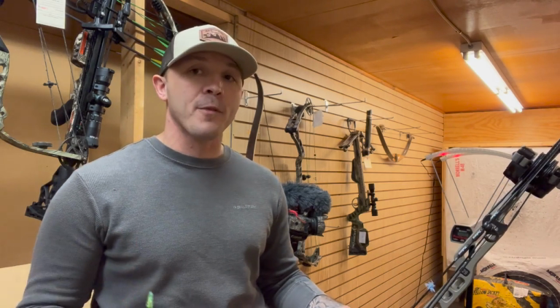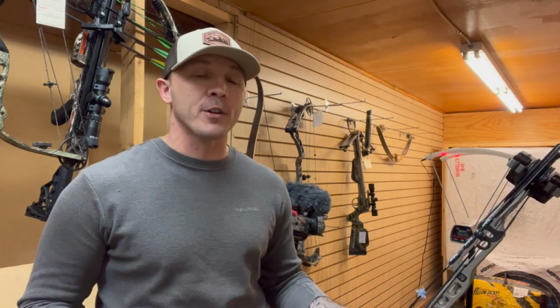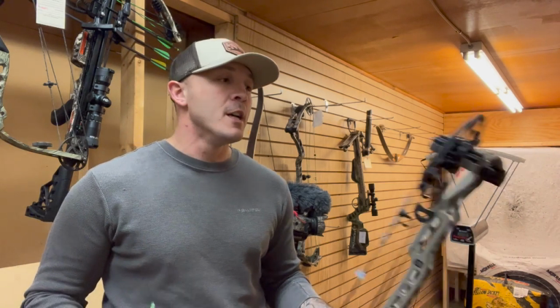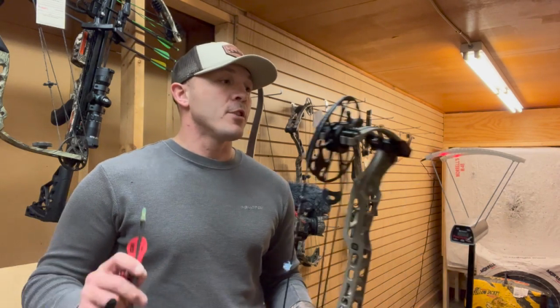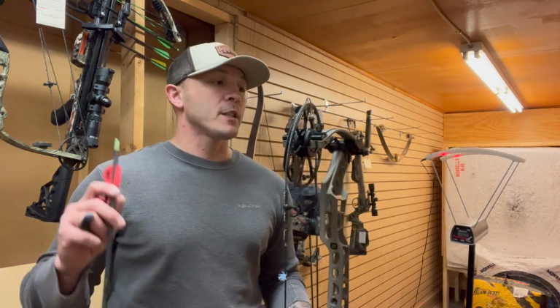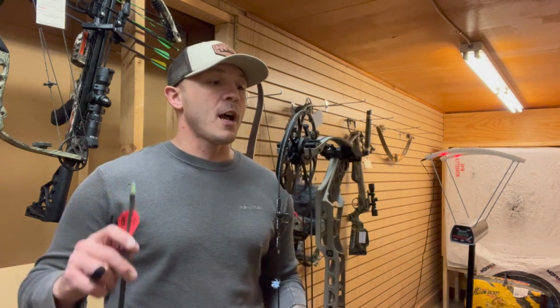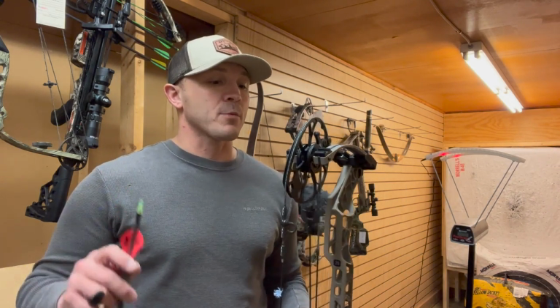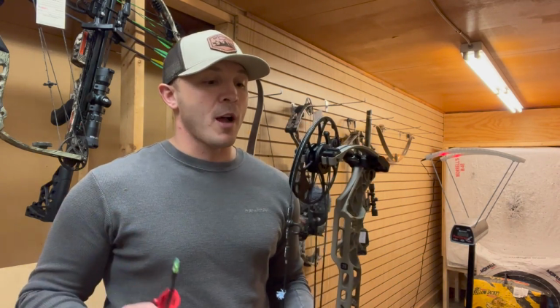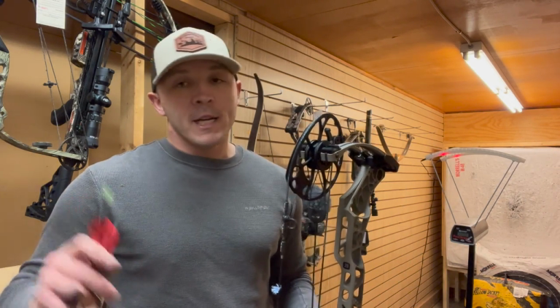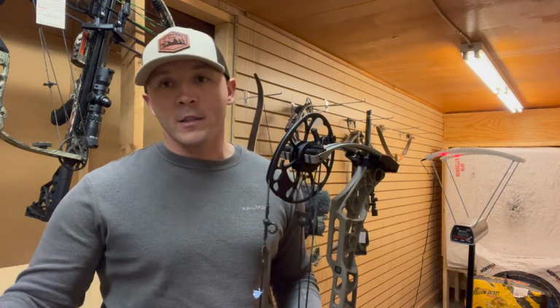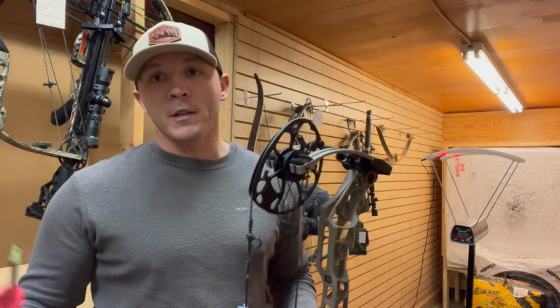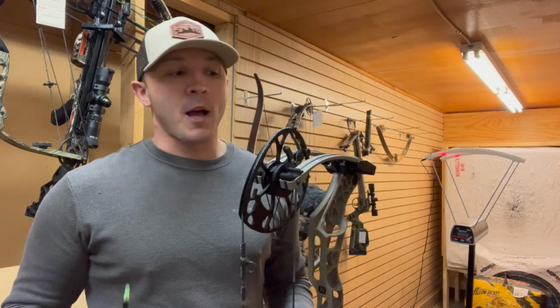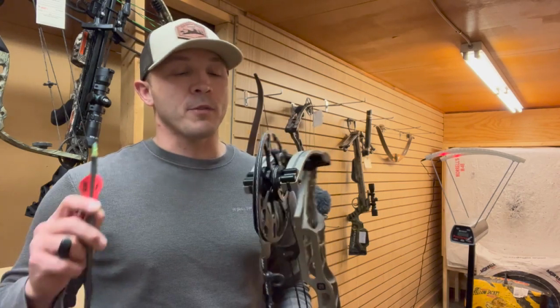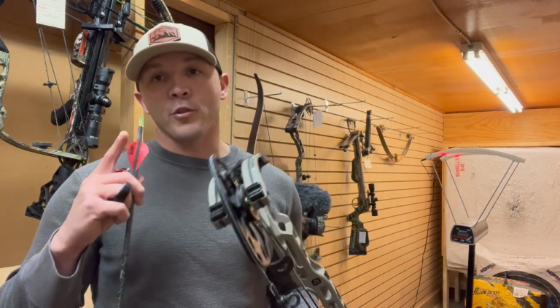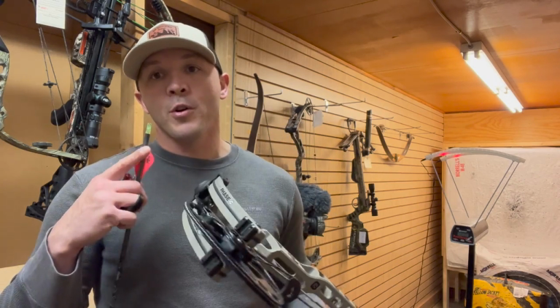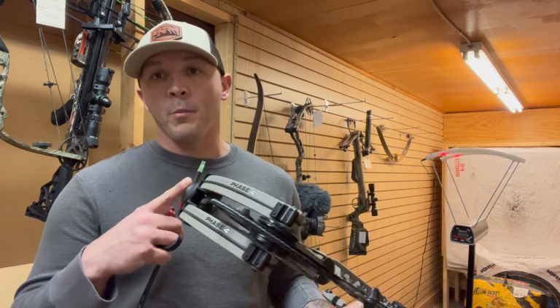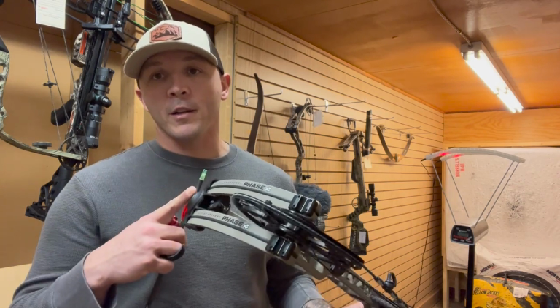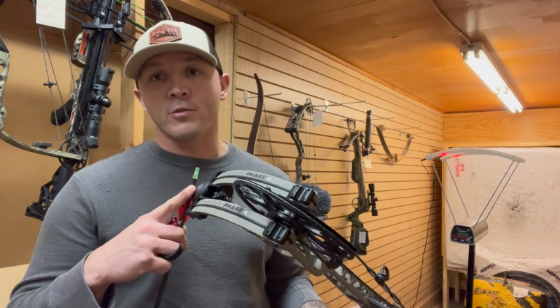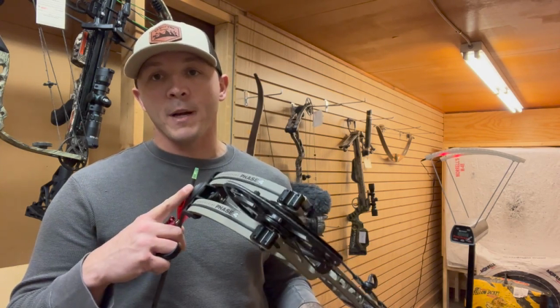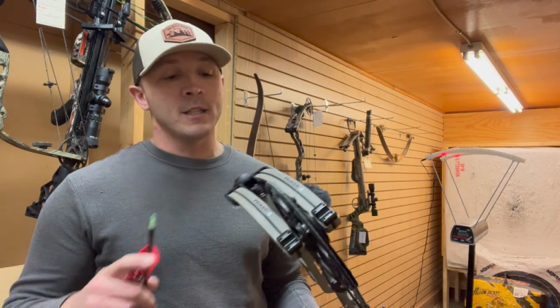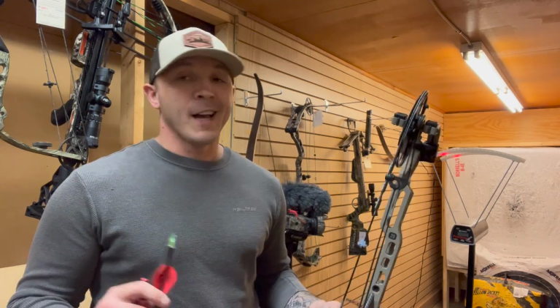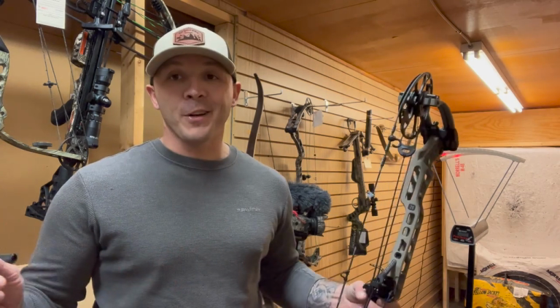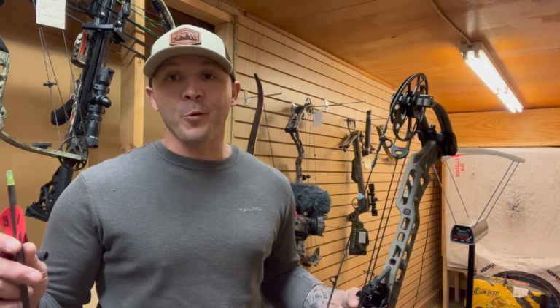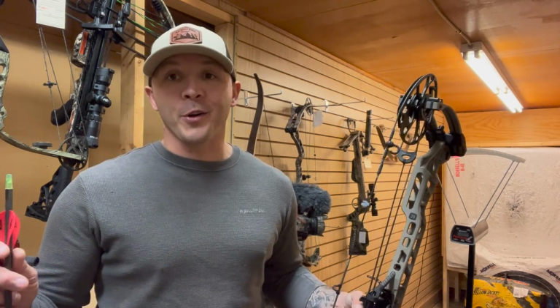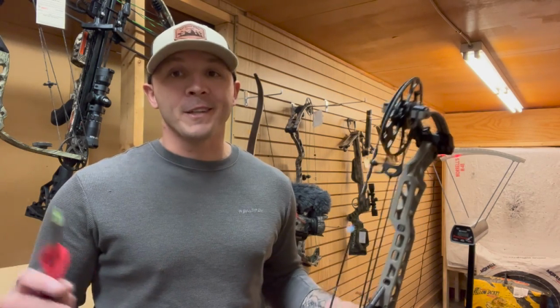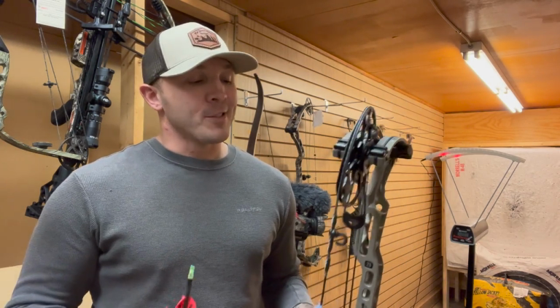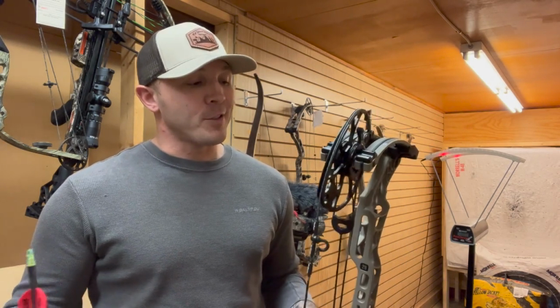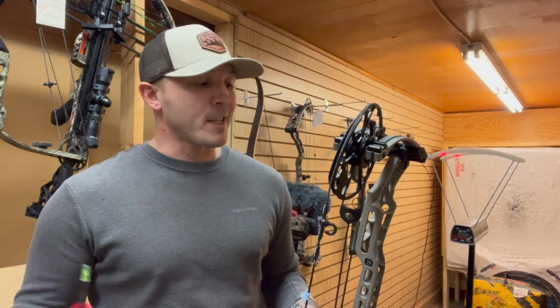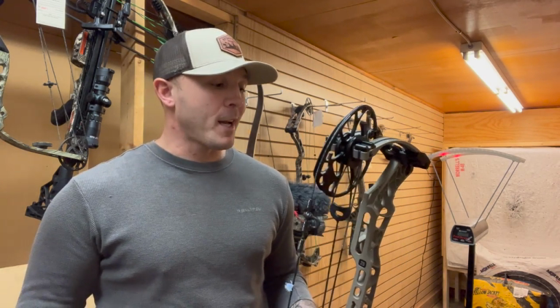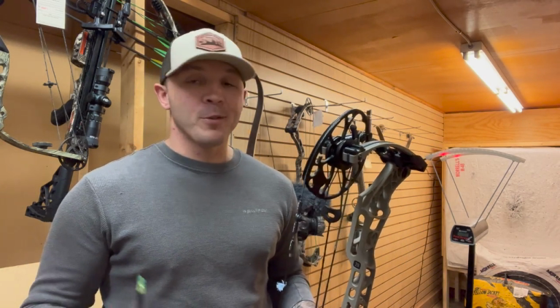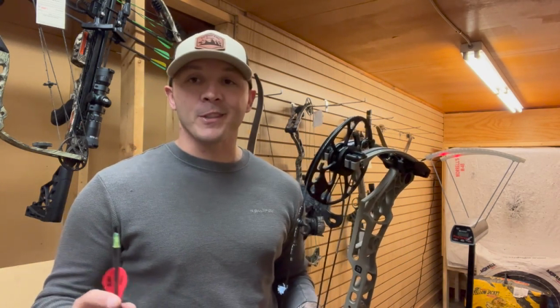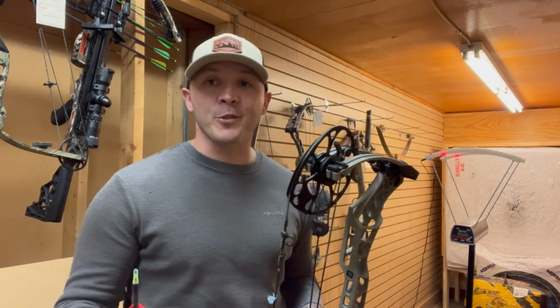Hey guys, that's all I've got for y'all today. Don't forget to like and subscribe and hit that little bell so you never miss a product review you just might need. Until next time, we'll see you from a tree.